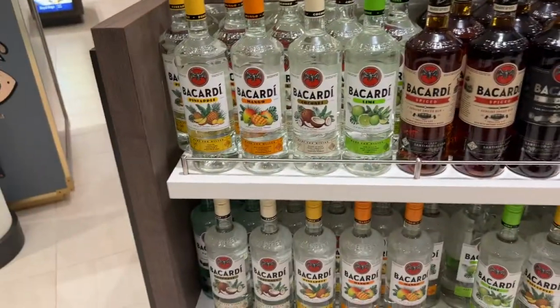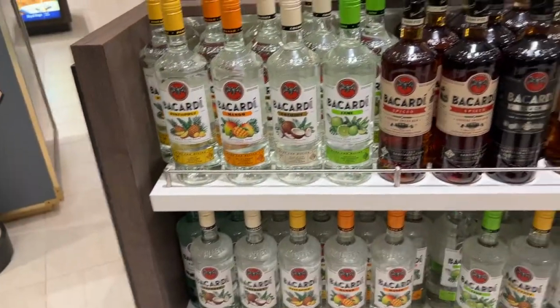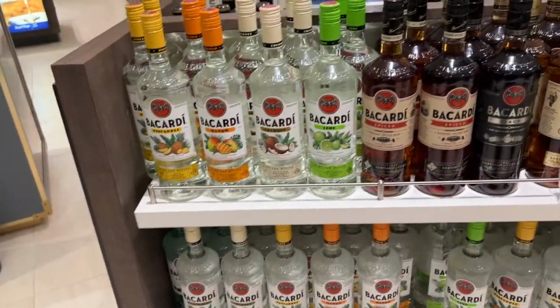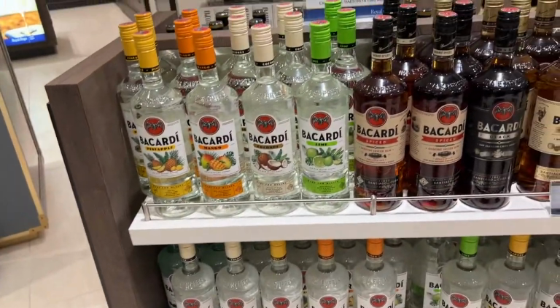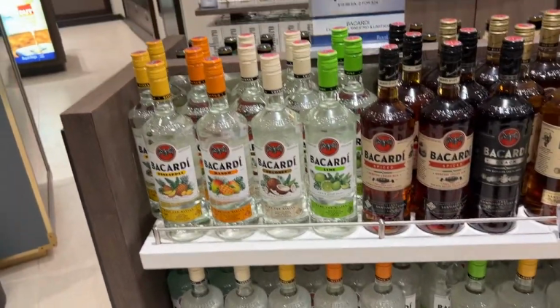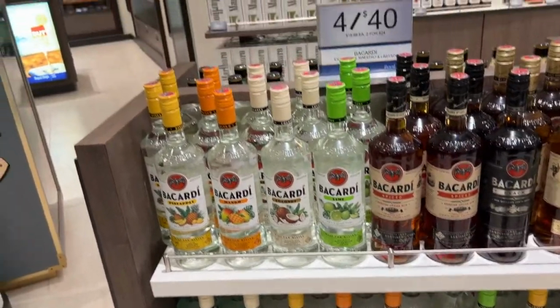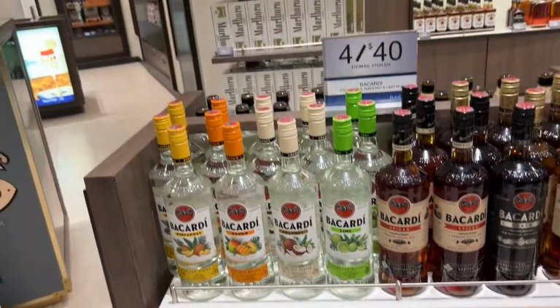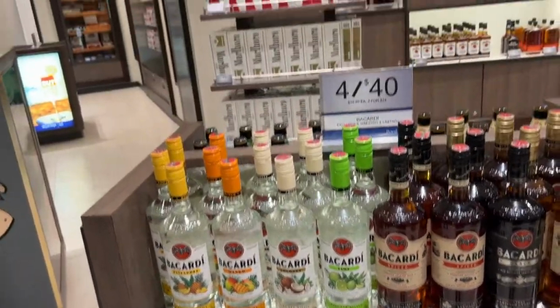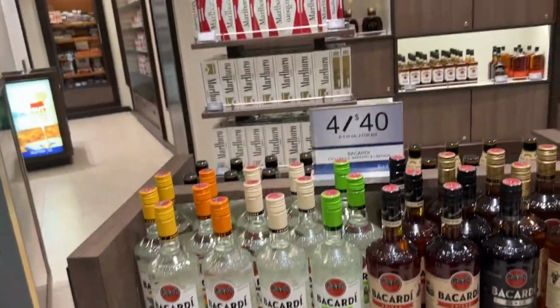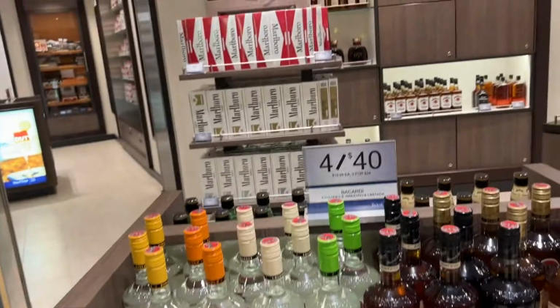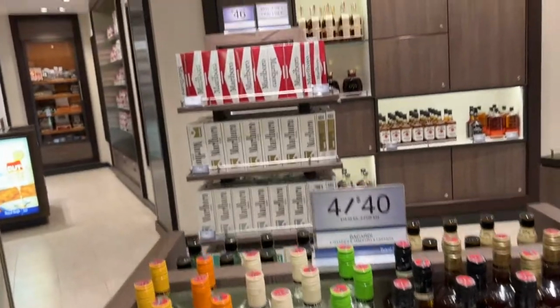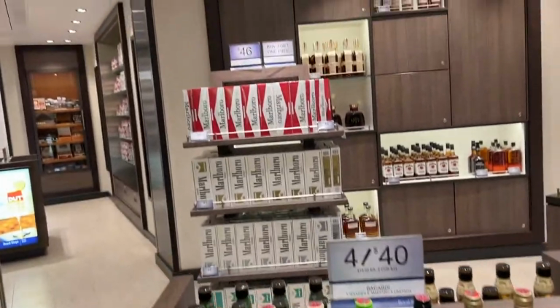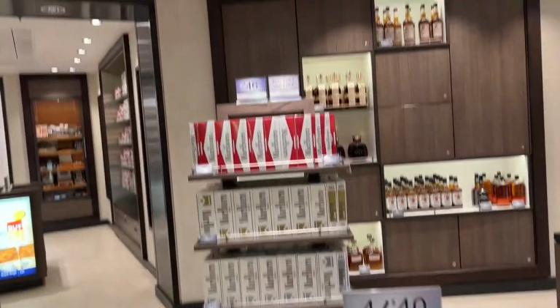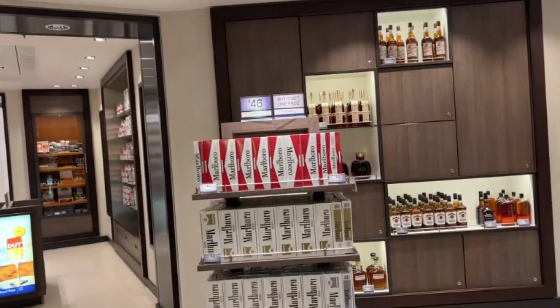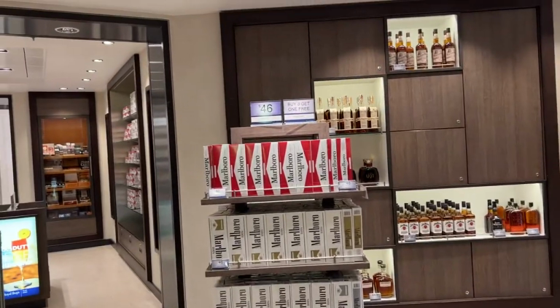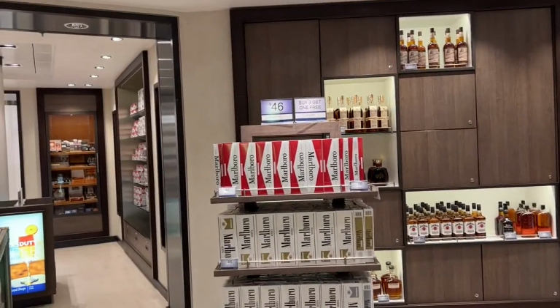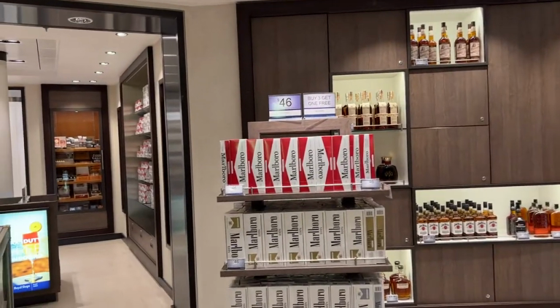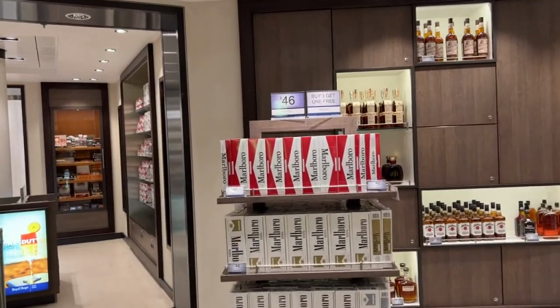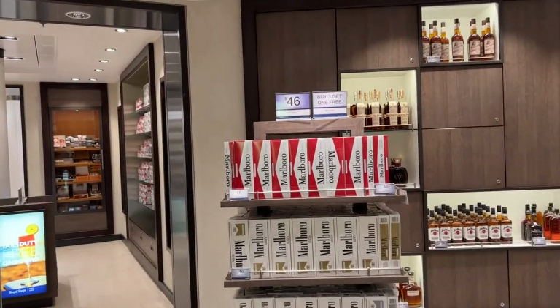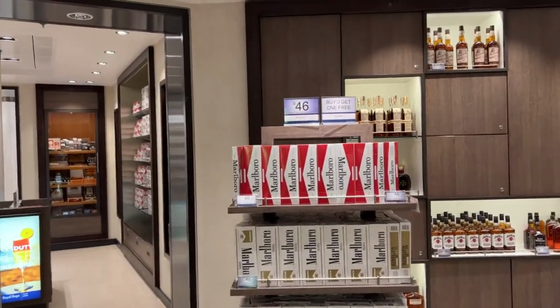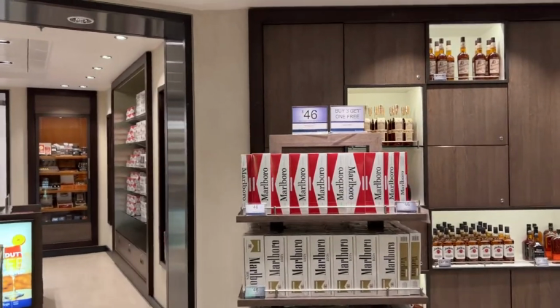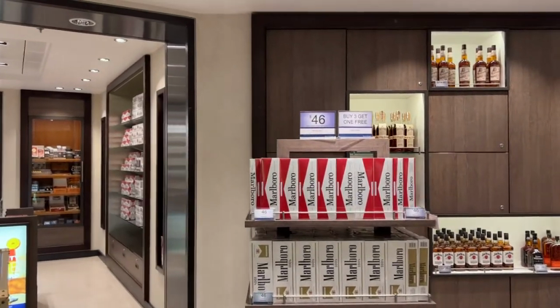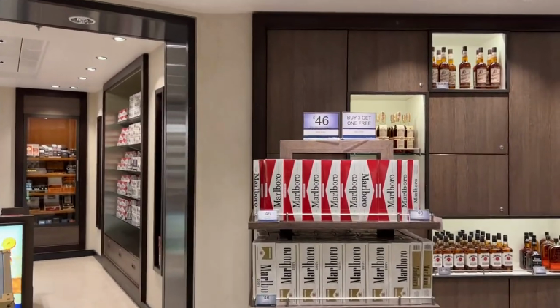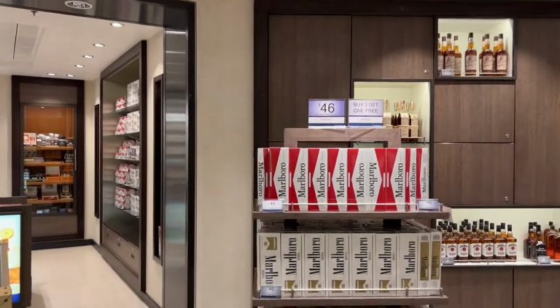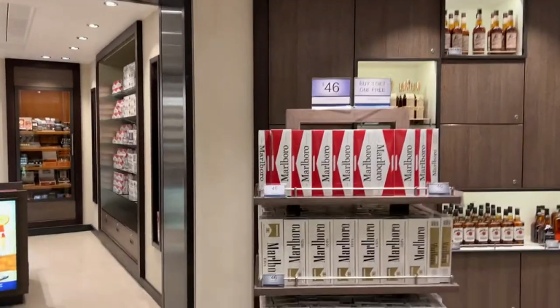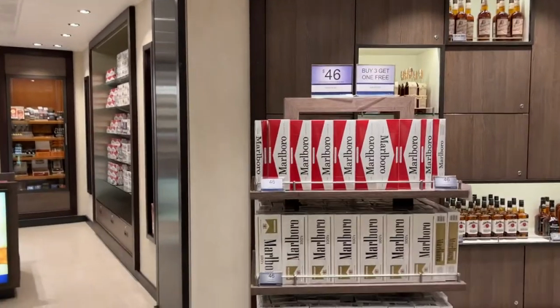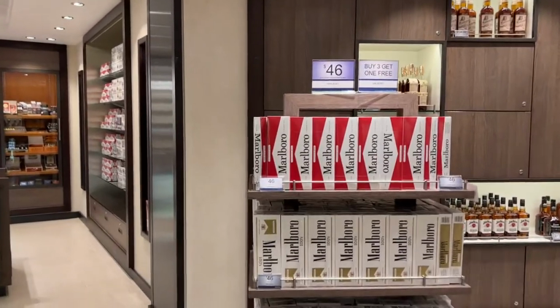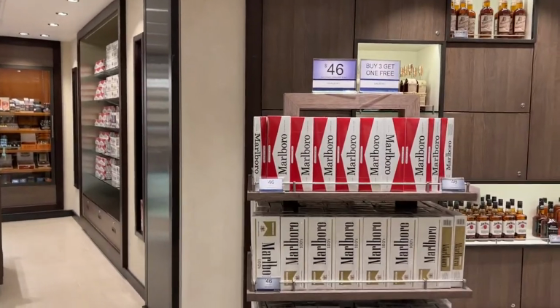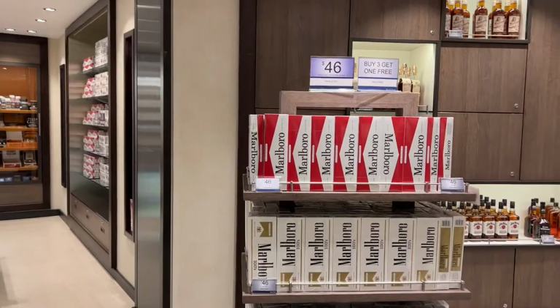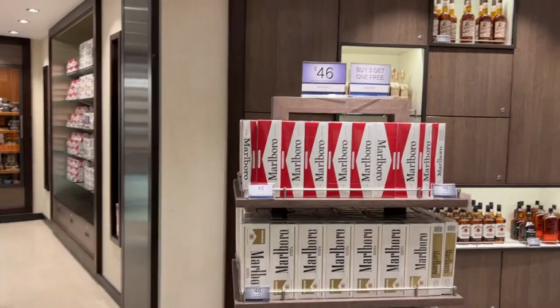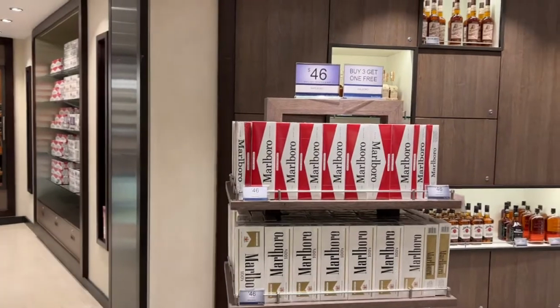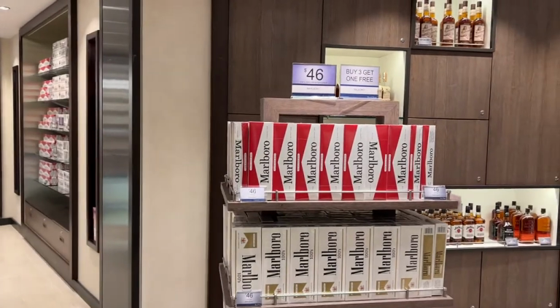Even on cigarettes we have a very nice deal — buy three get one free. It will cost $138 for four packets.